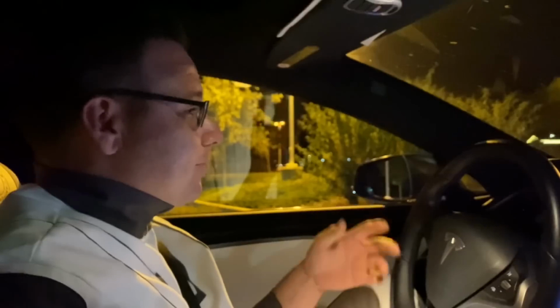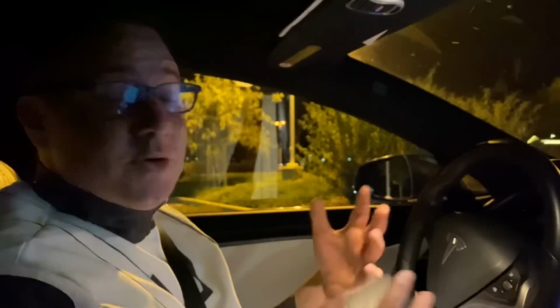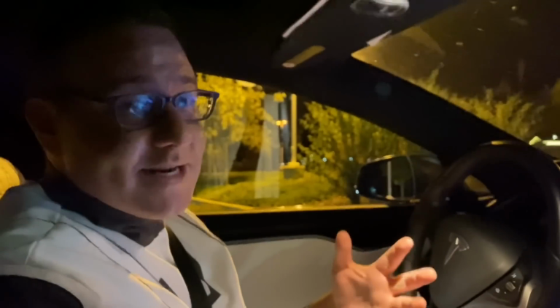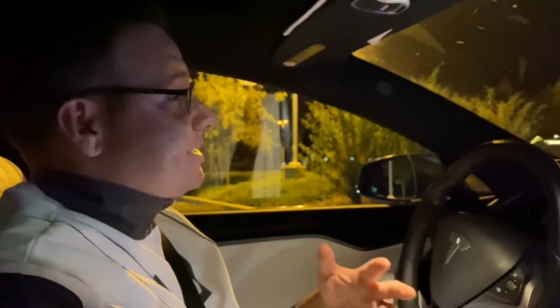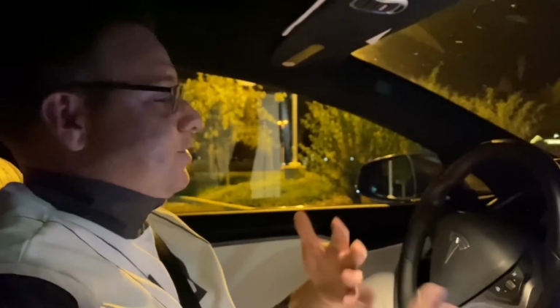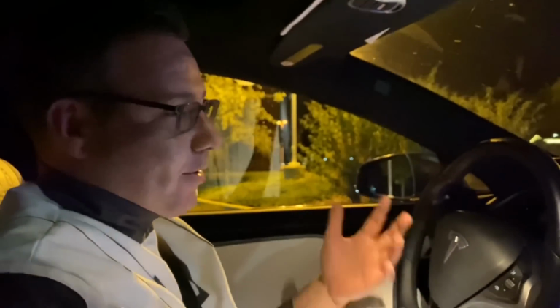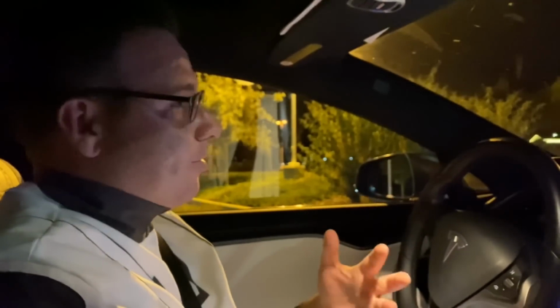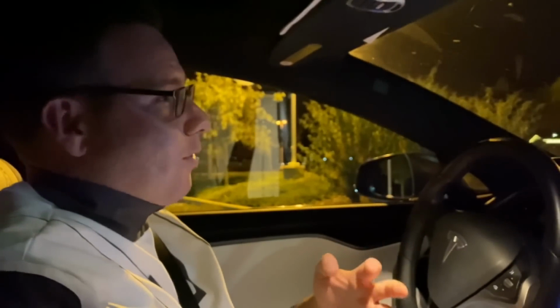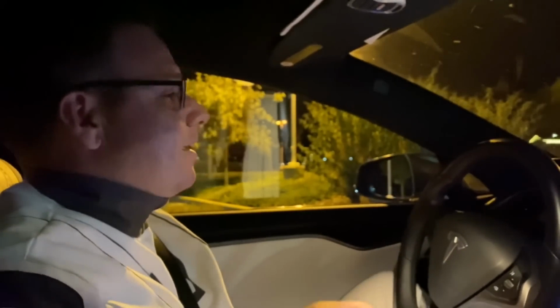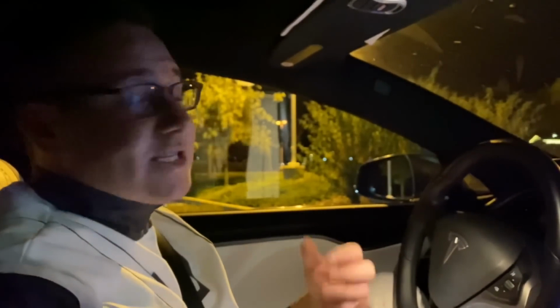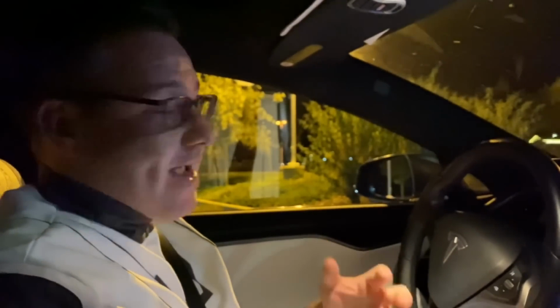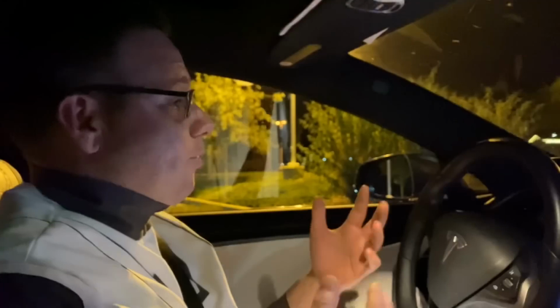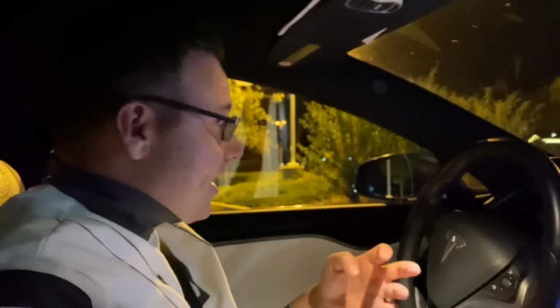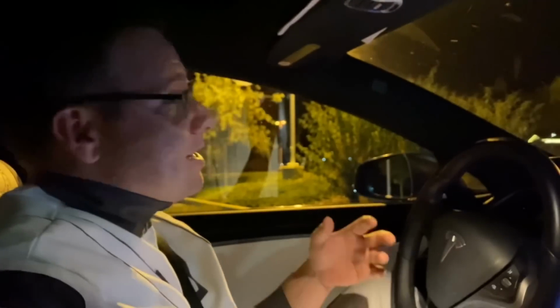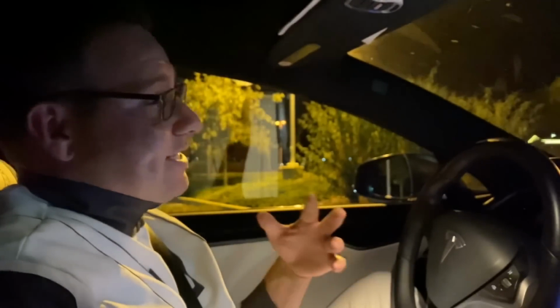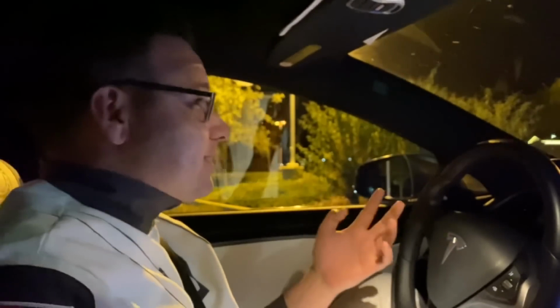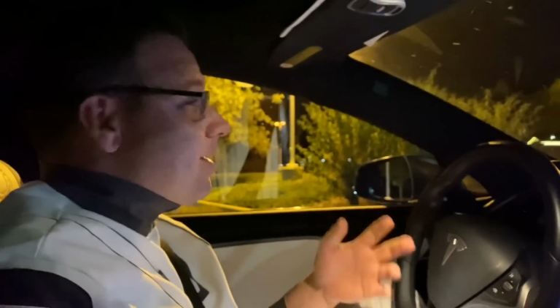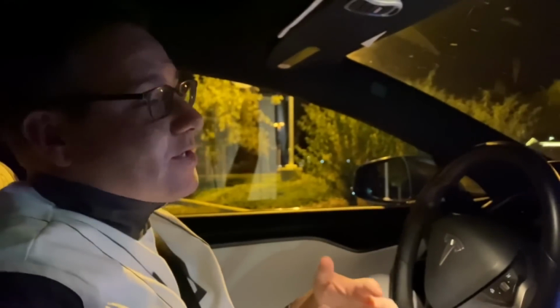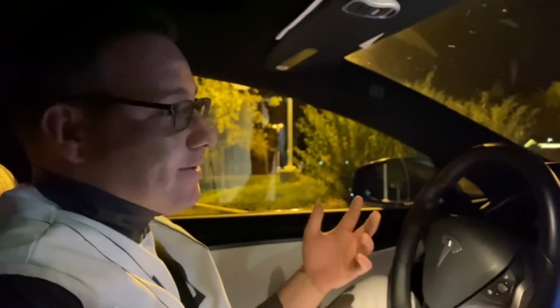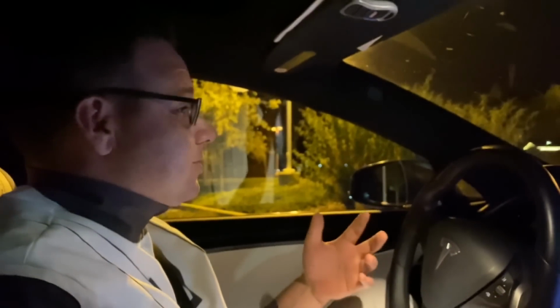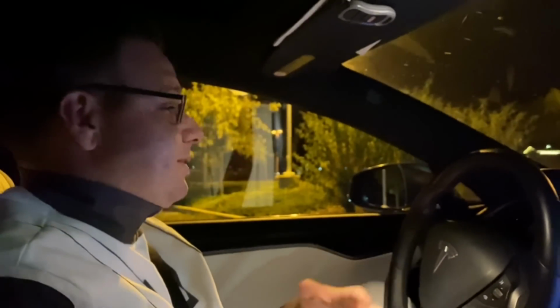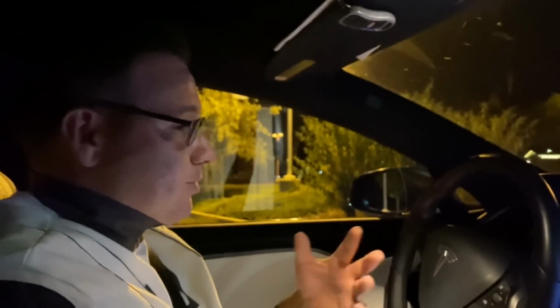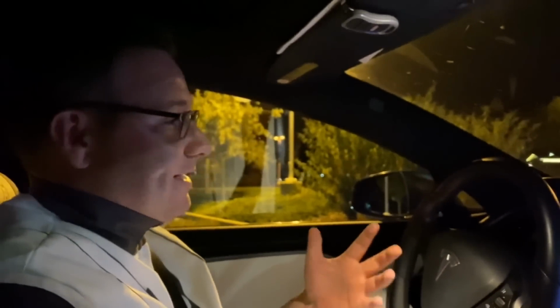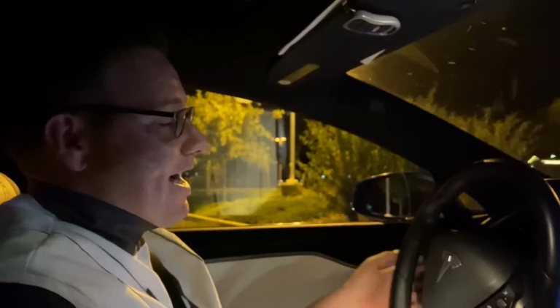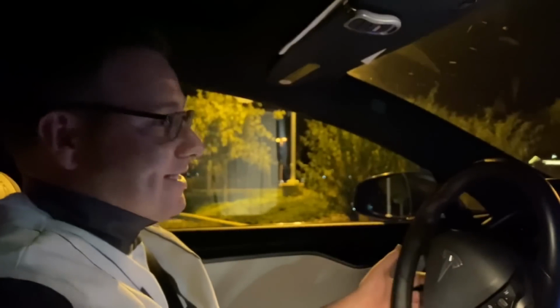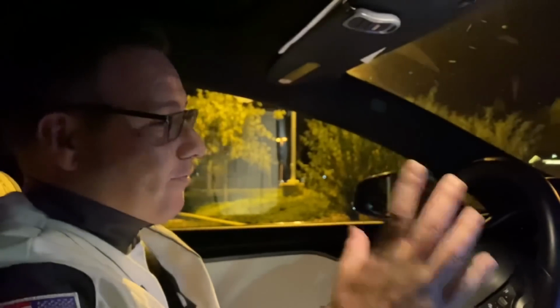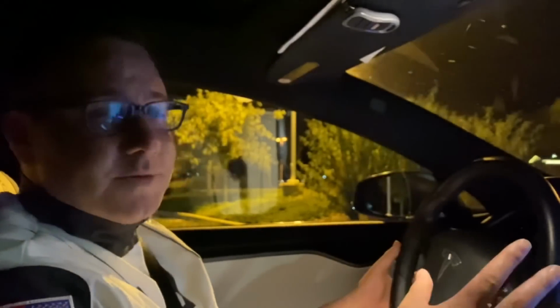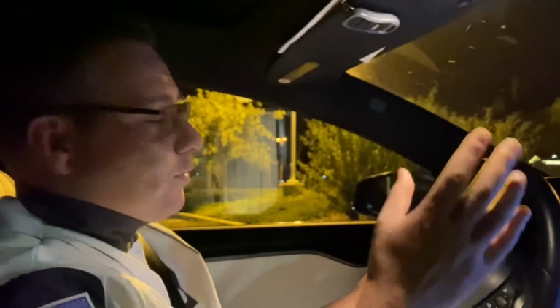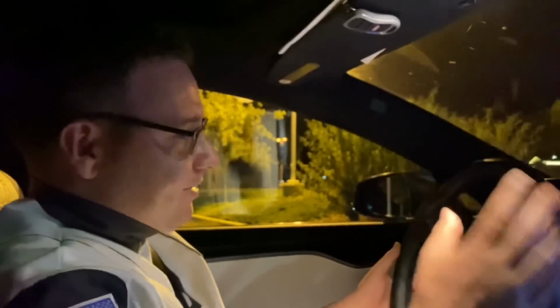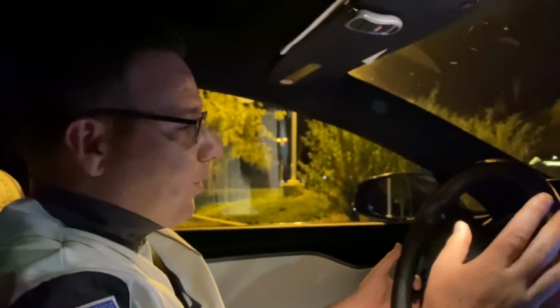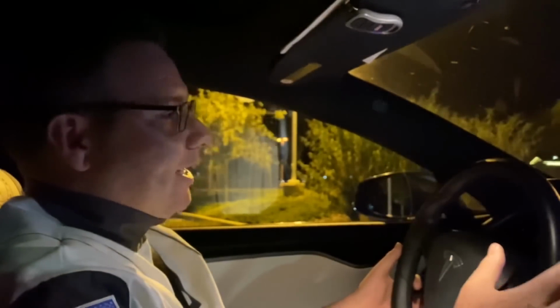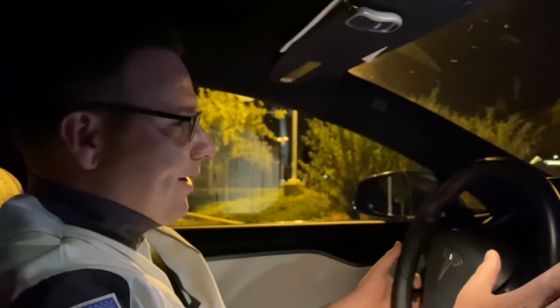I'm super excited to see this. I've been part of the Beta program for a while. Last version we had was 8.3 — it did some good stuff, but it also had some issues. So it's going to be super exciting to see how Tesla performs with this vision-only autopilot.